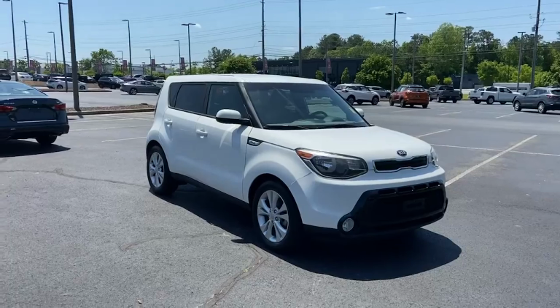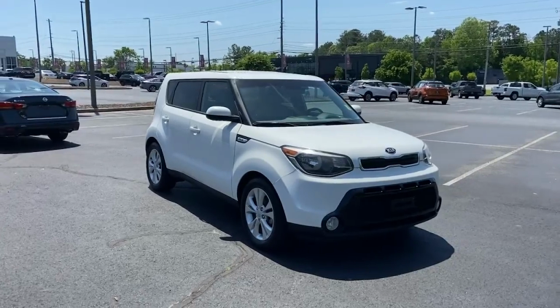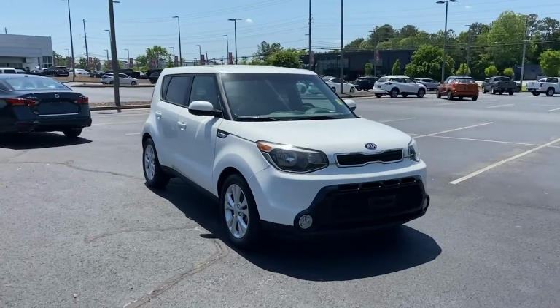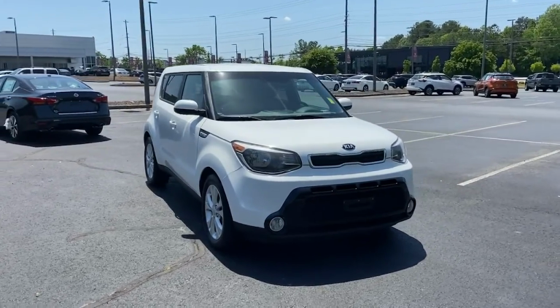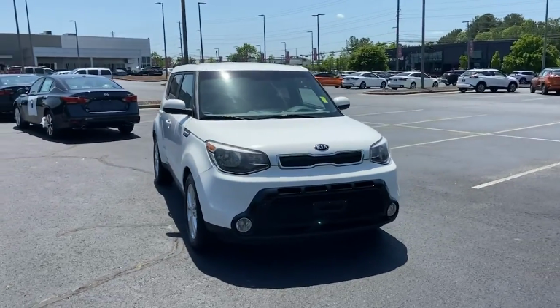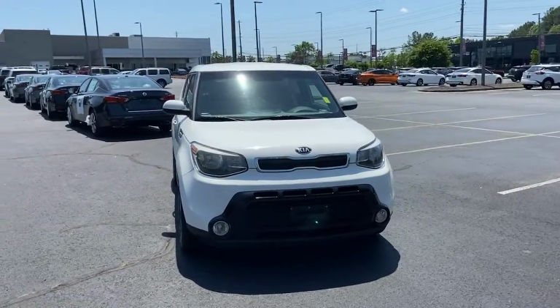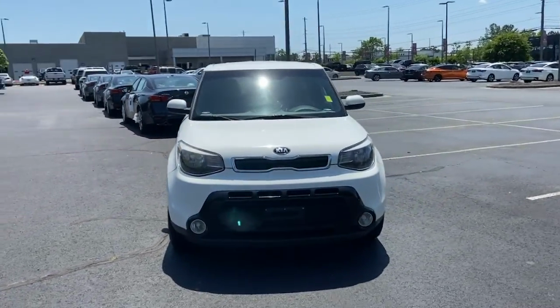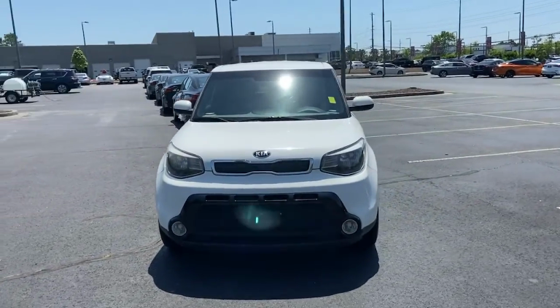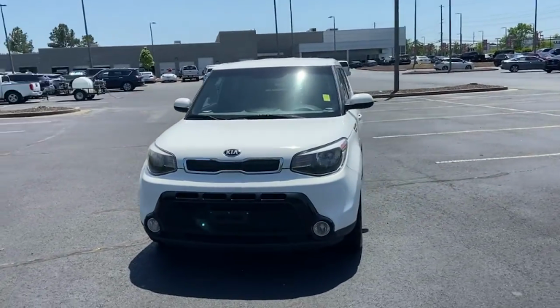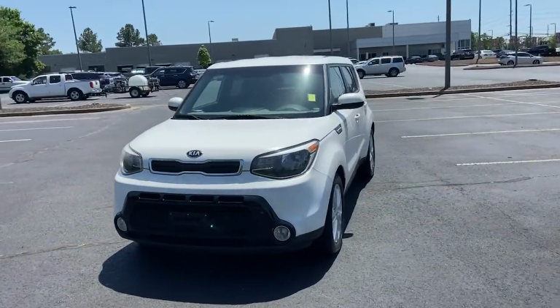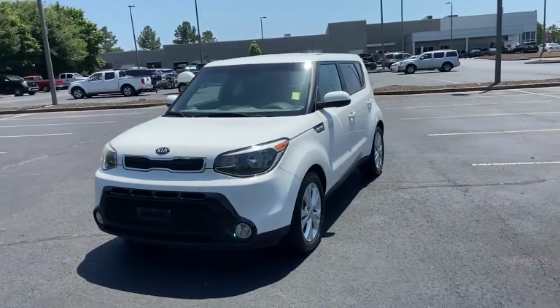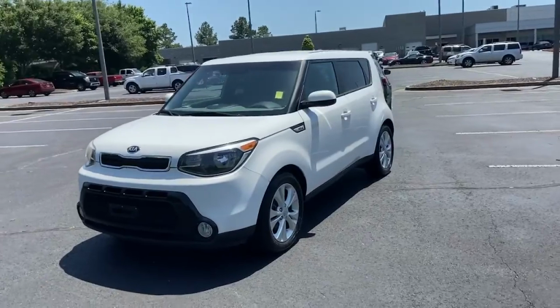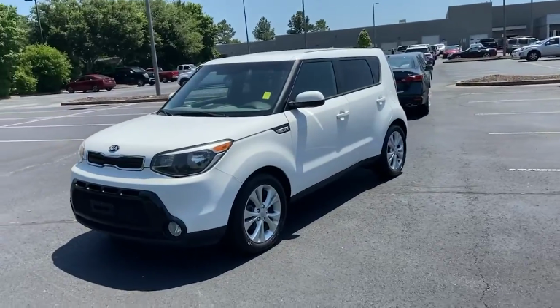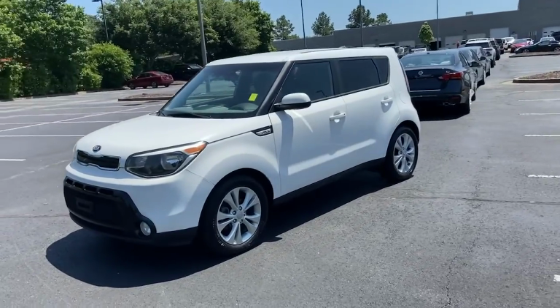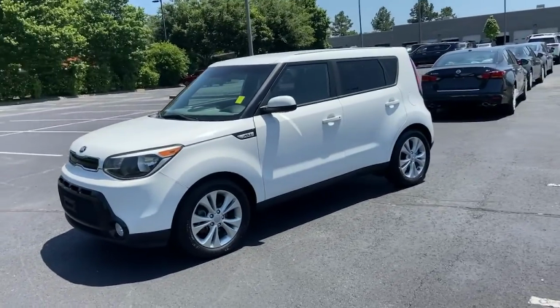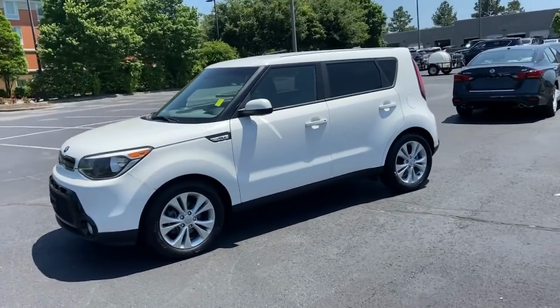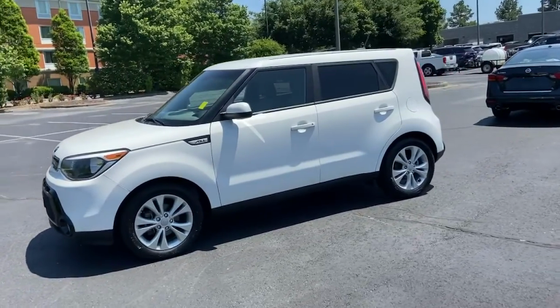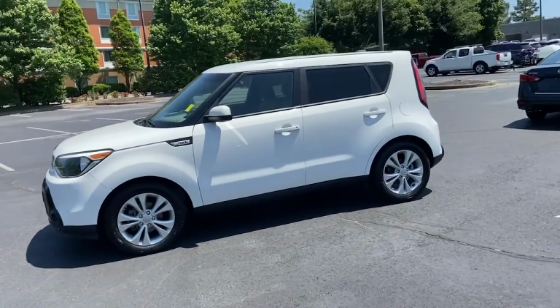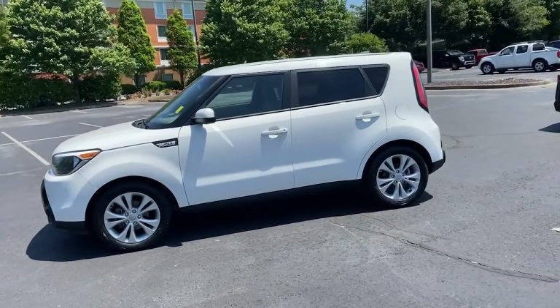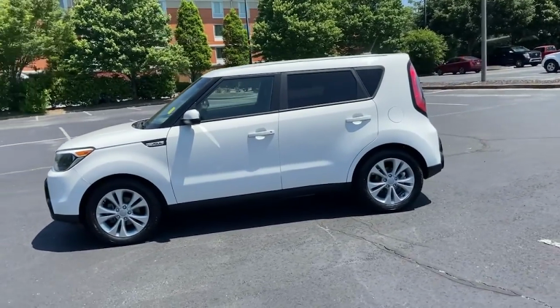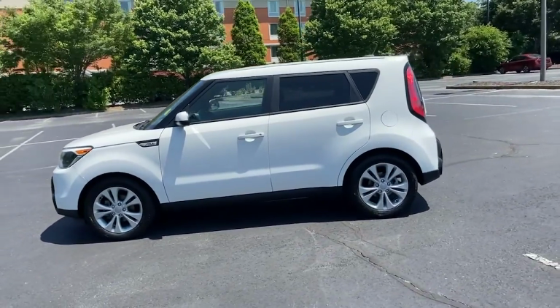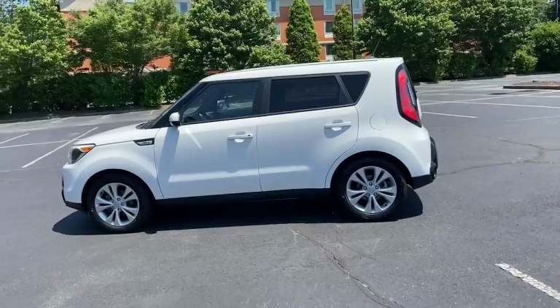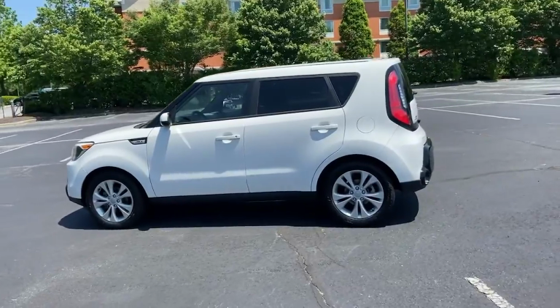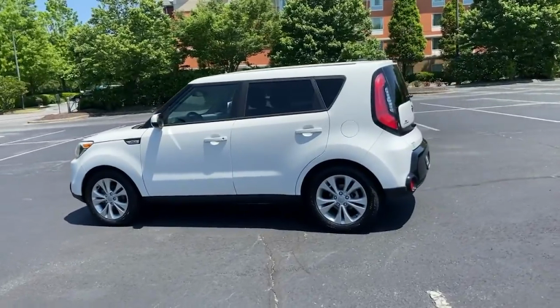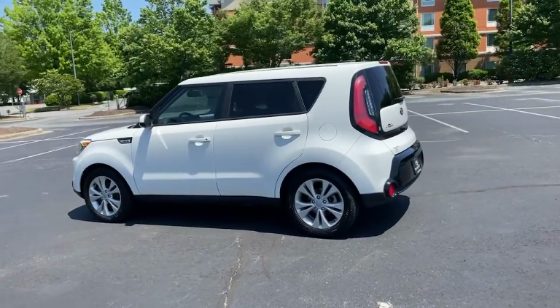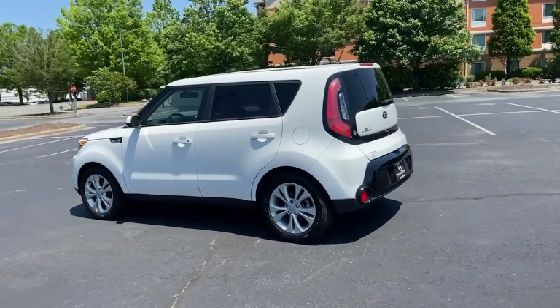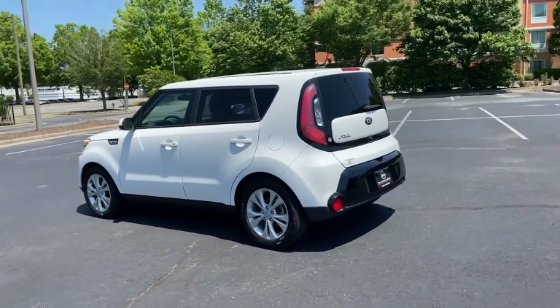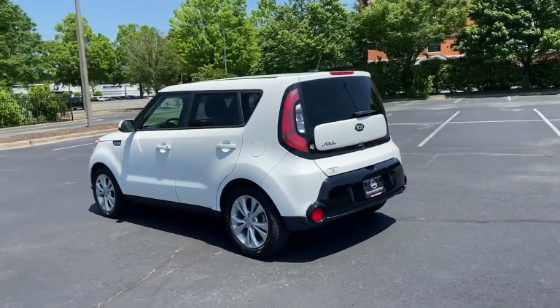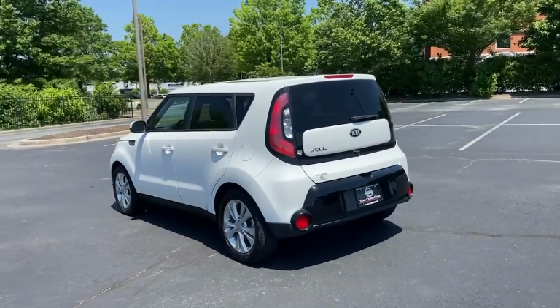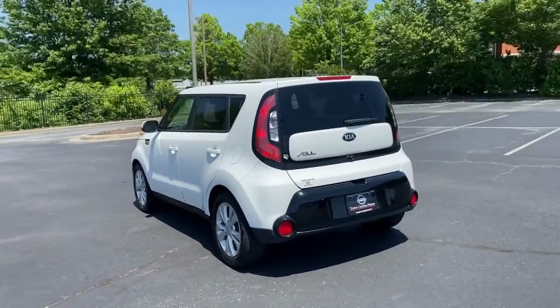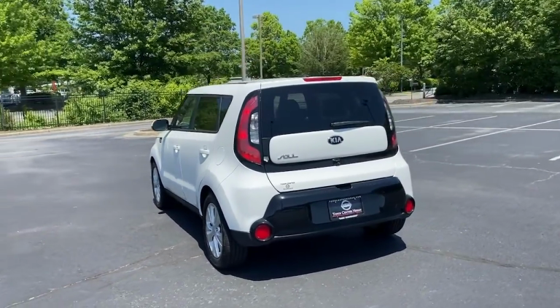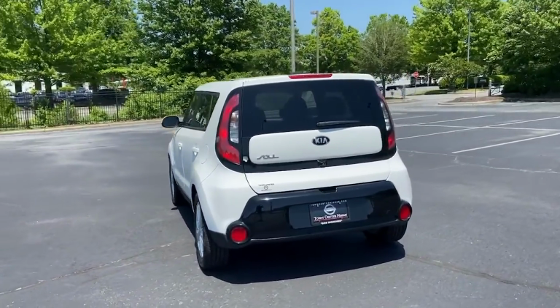Hop into the 2016 Kia Soul. With less than 80,000 miles on the odometer, this vehicle stands out from the rest. Here's a versatile Kia Soul, a subcompact crossover that's funky, affordable, and loaded with talent.